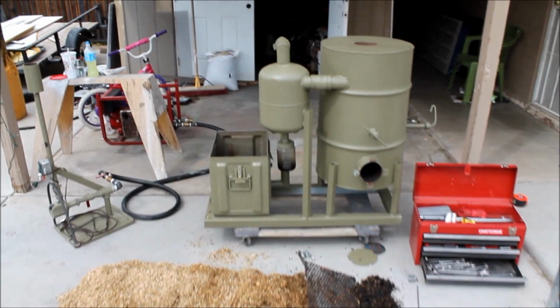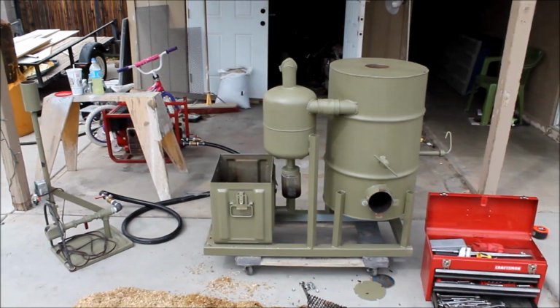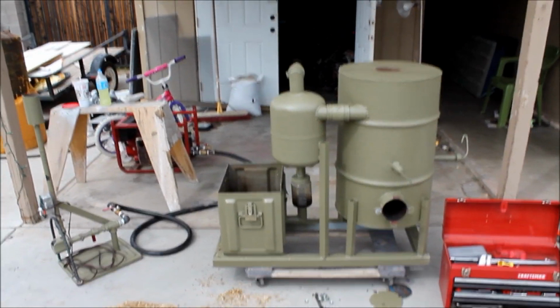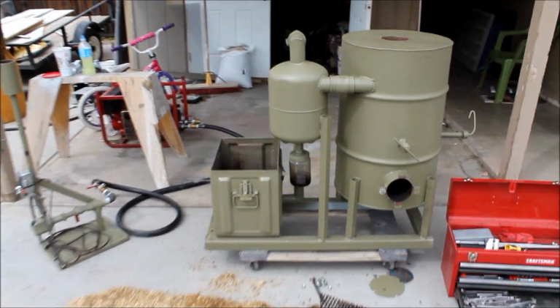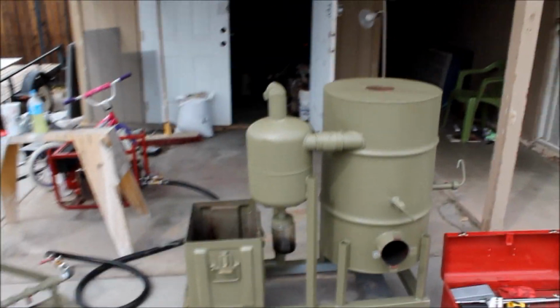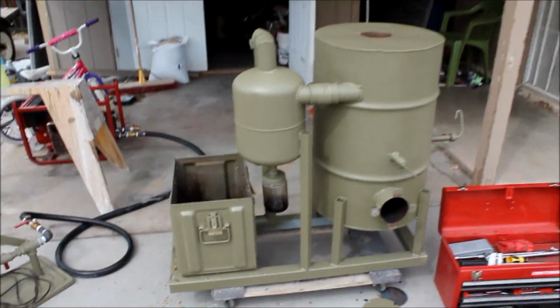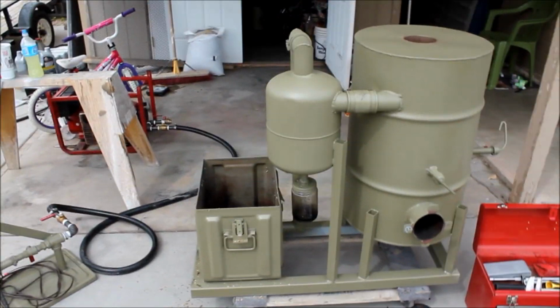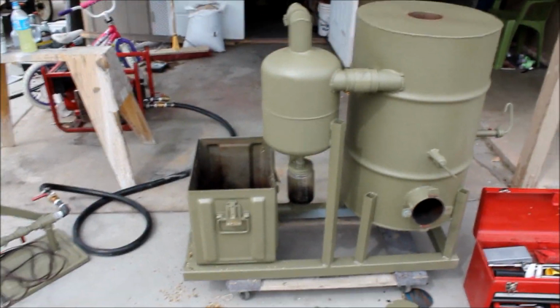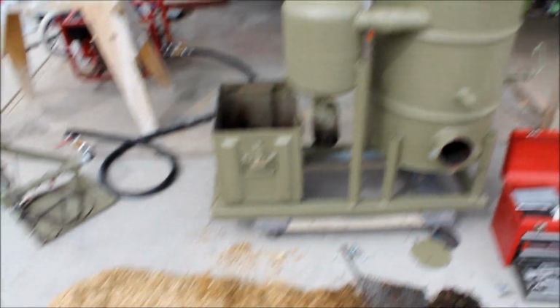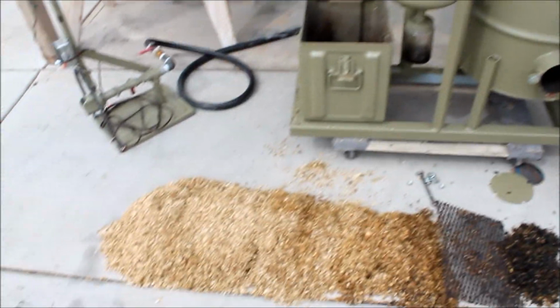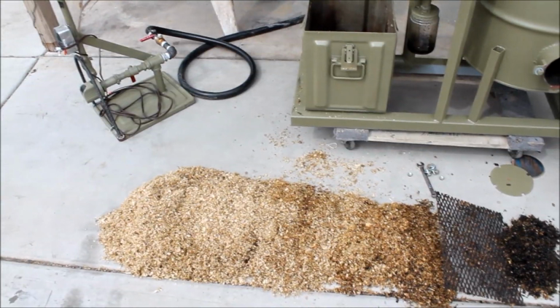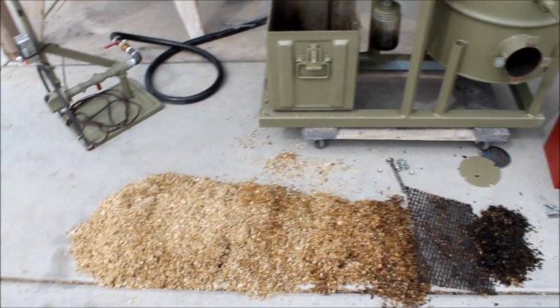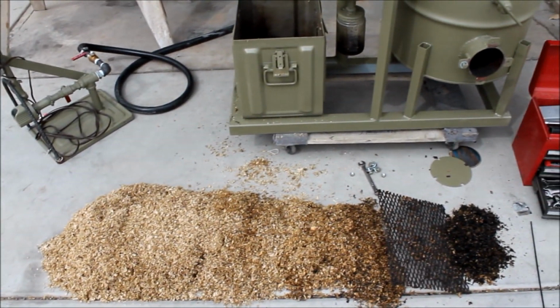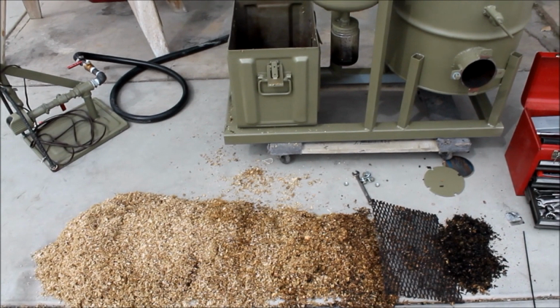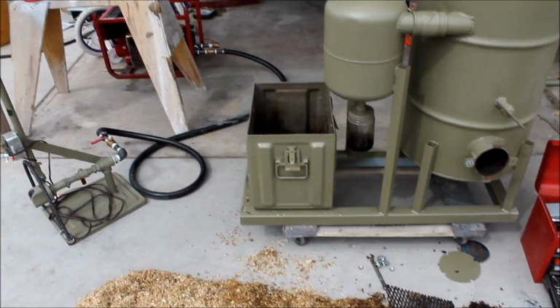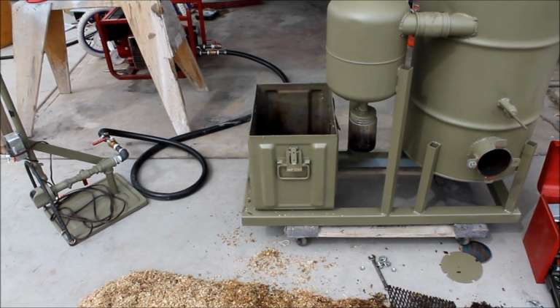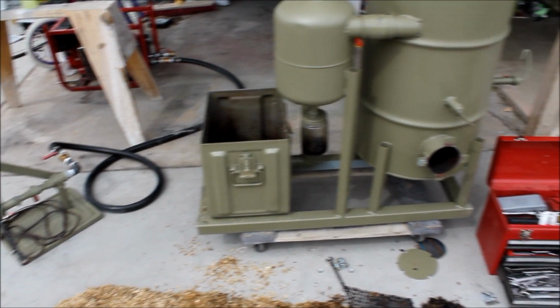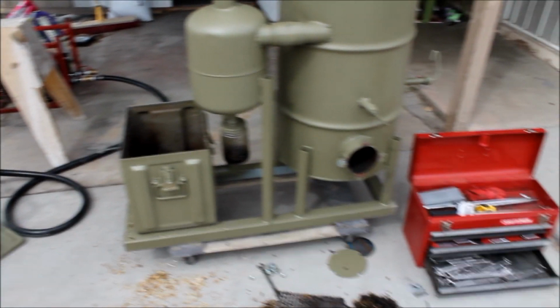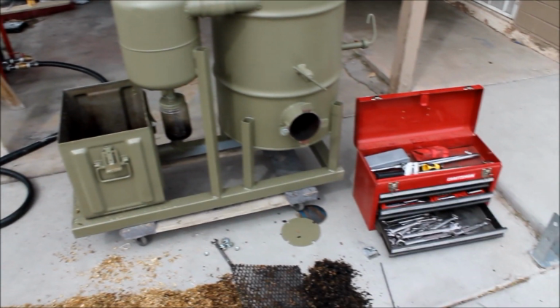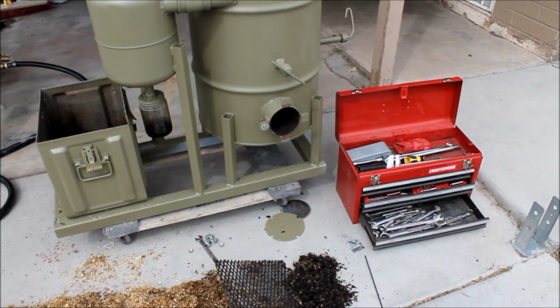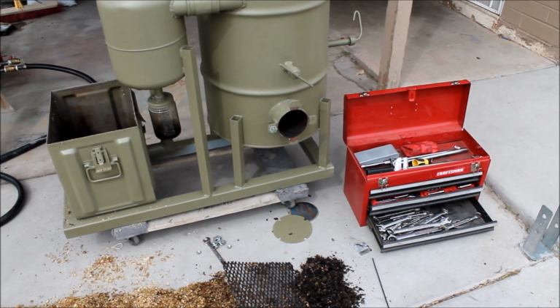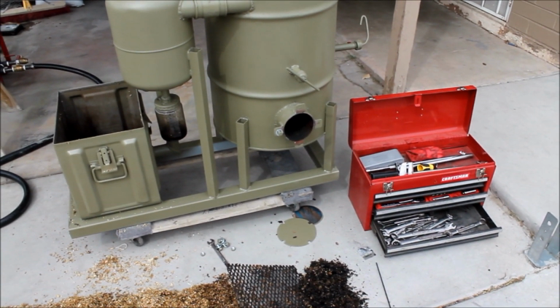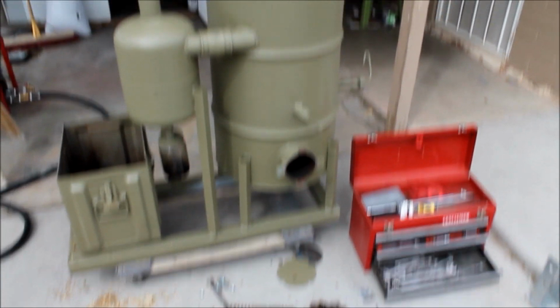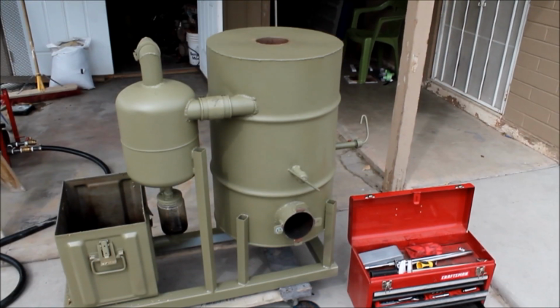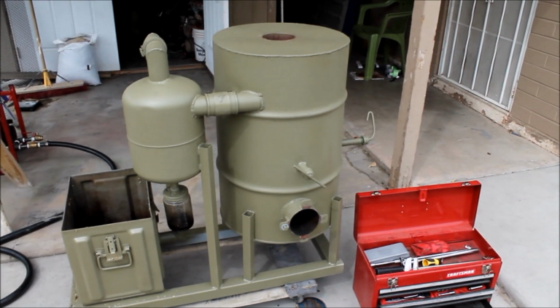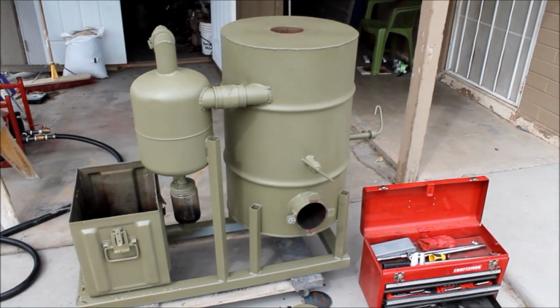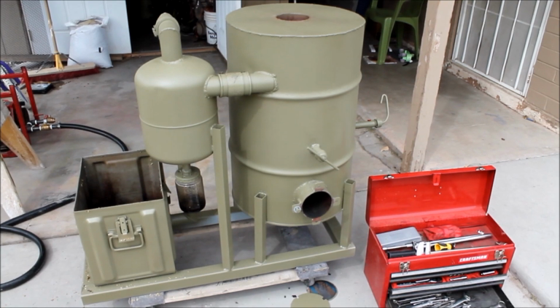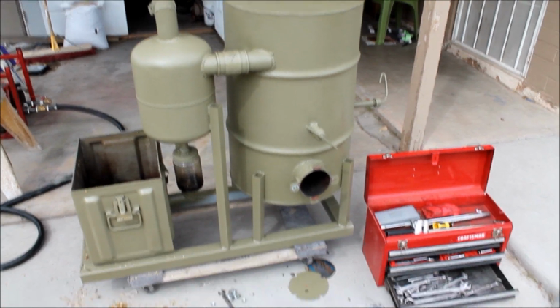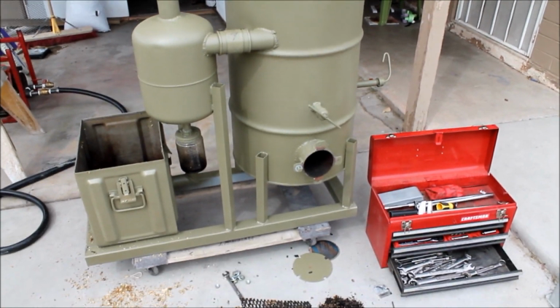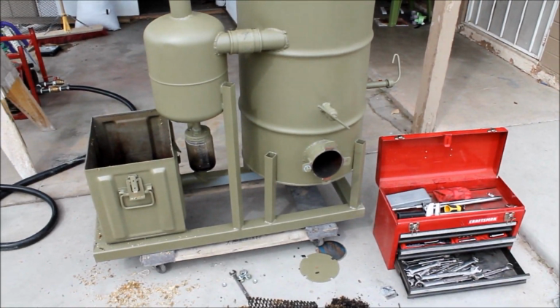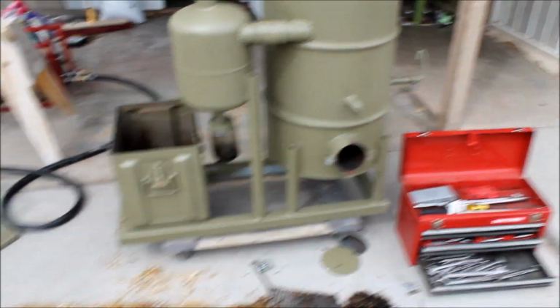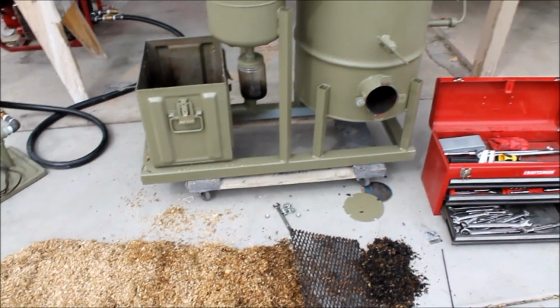Hi YouTube, it's JR. I wanted to give you an update on my gasifier. I cleaned out the media filter and also the charcoal out of the bottom of the main burner unit. I wanted to show you what that looked like.